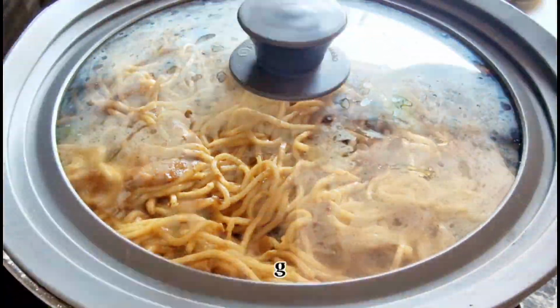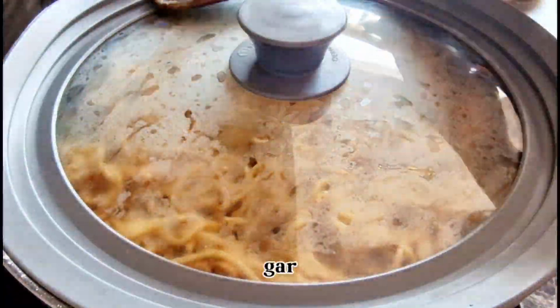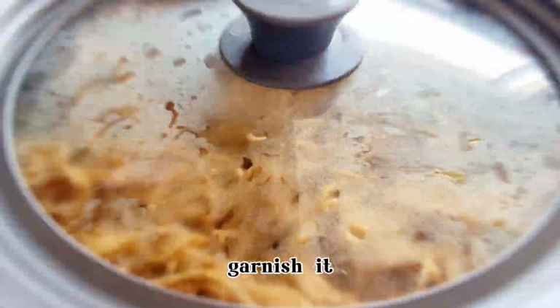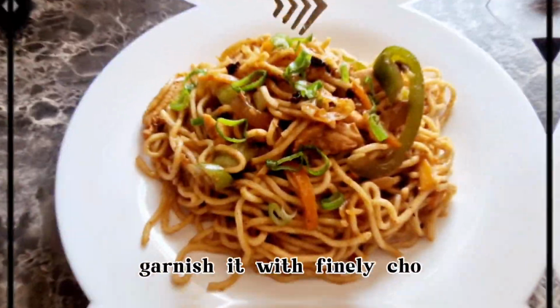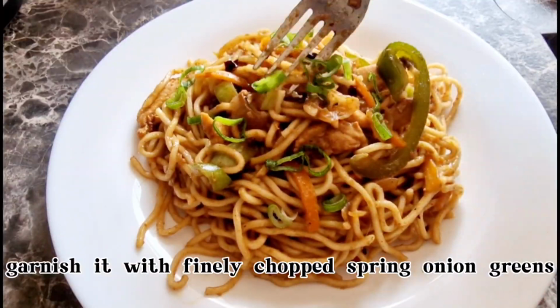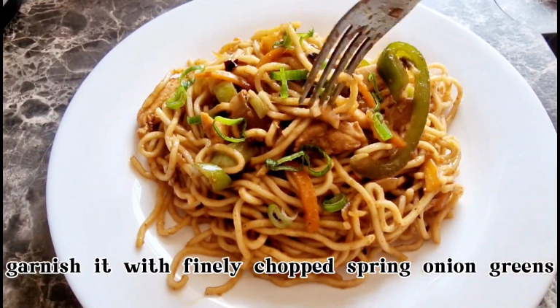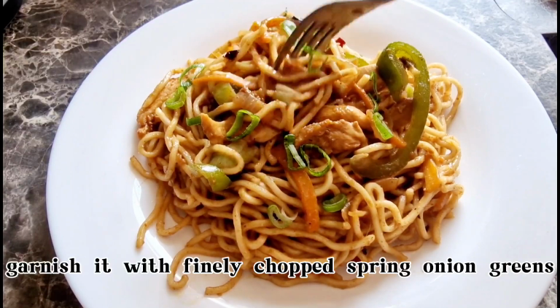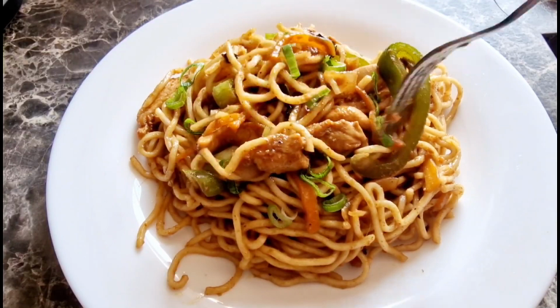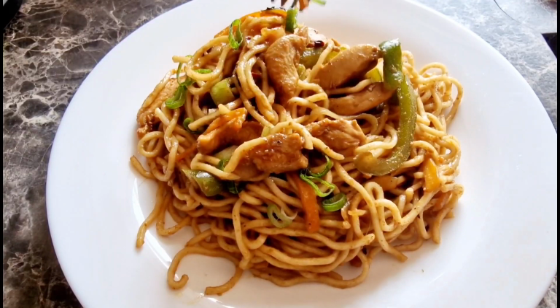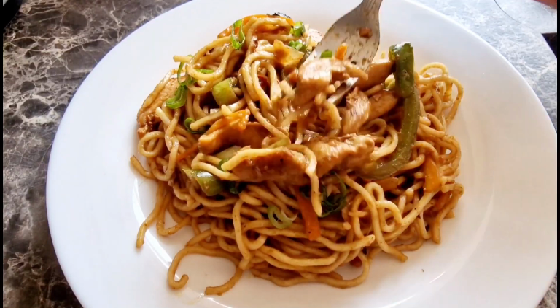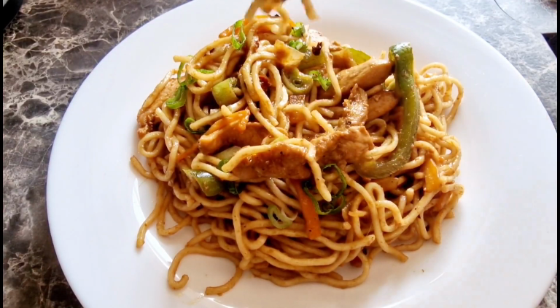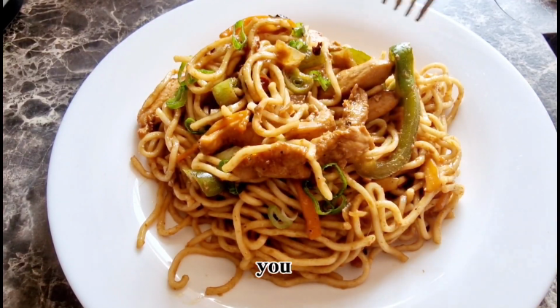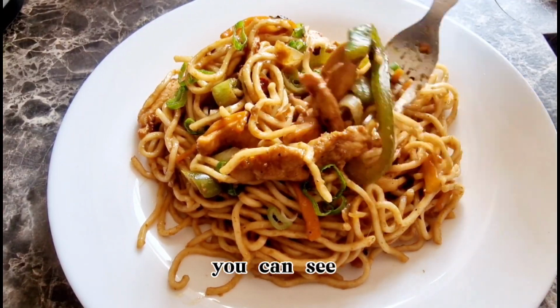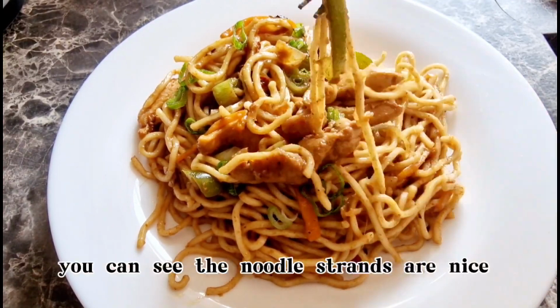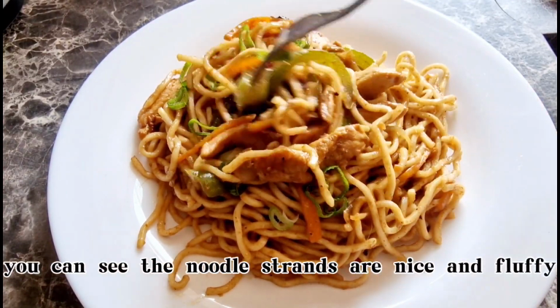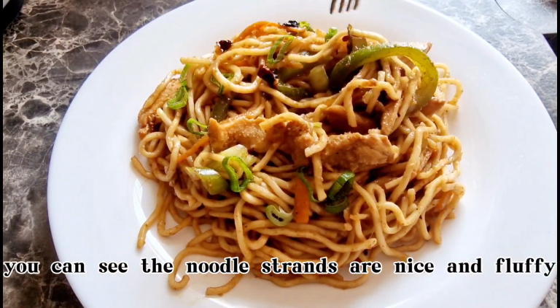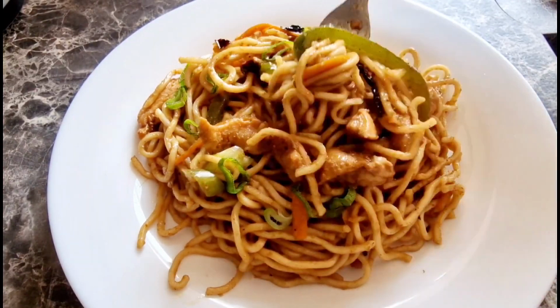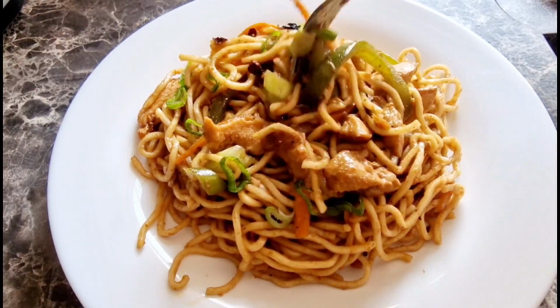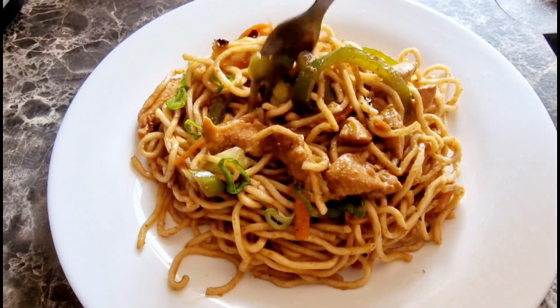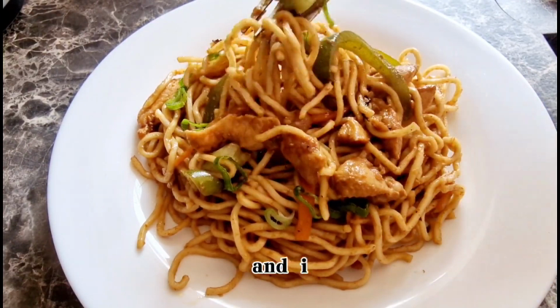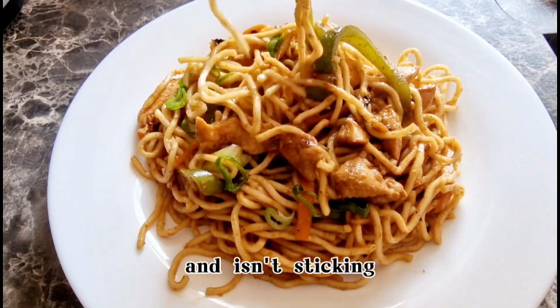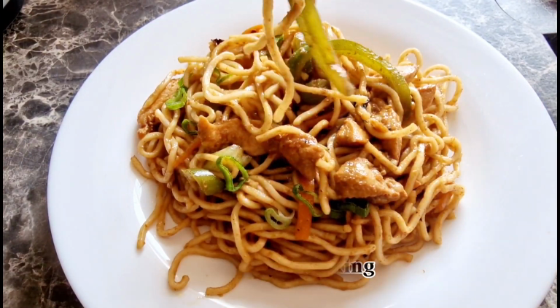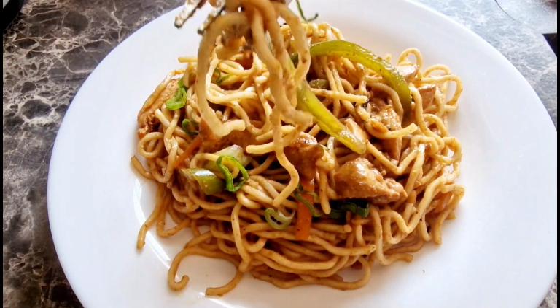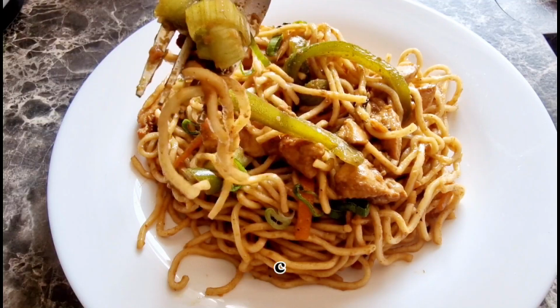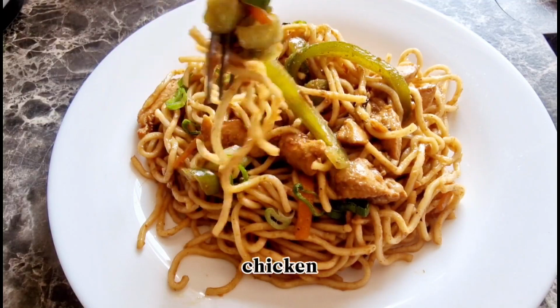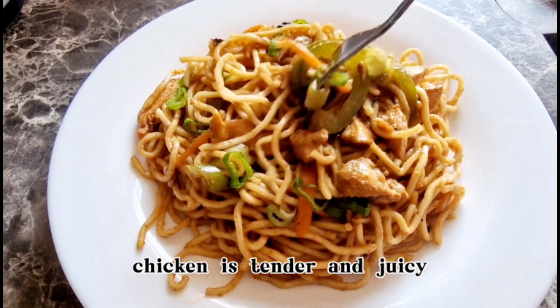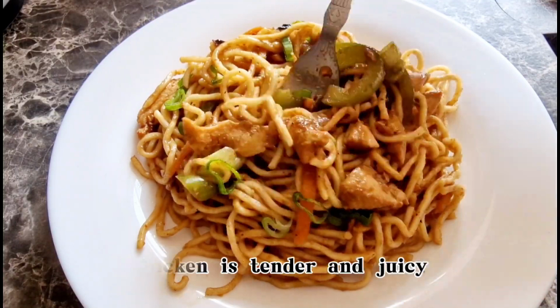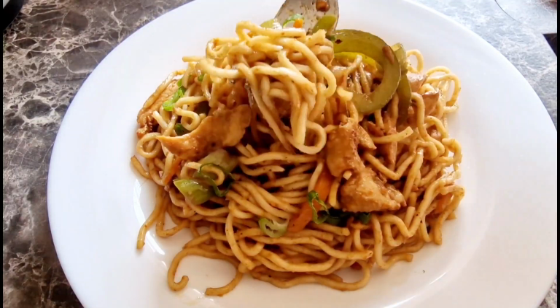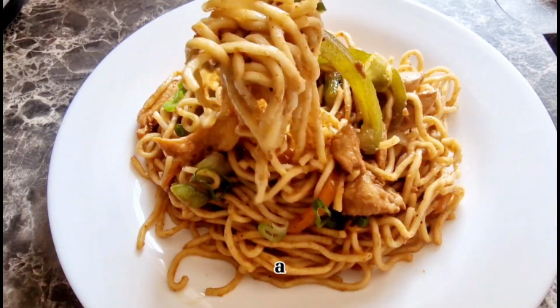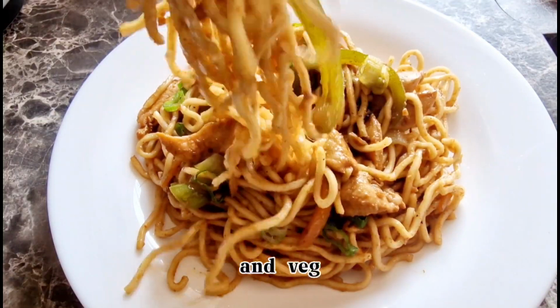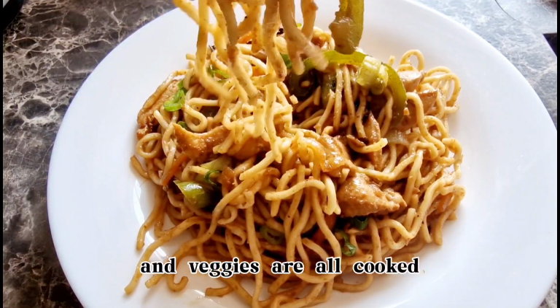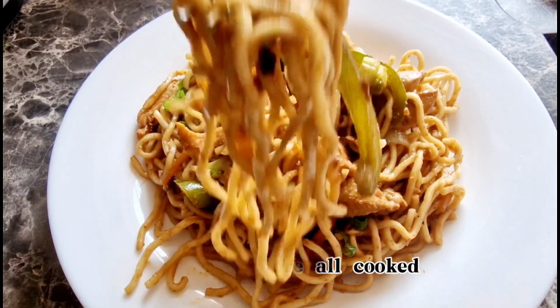Cover the lid and let it rest for 5 minutes for the noodles to absorb the sauce and flavors. Garnish with finely chopped spring onion greens. You can see the noodle strands are nice and fluffy and aren't sticking. Chicken is tender and juicy and veggies are all cooked.